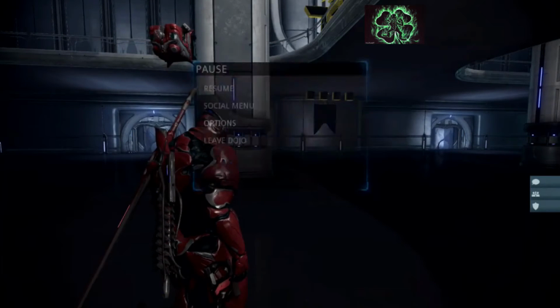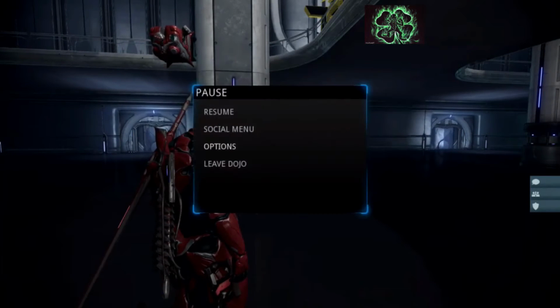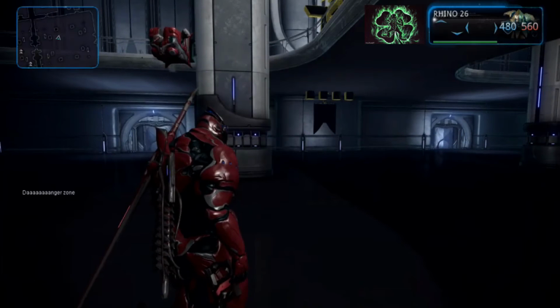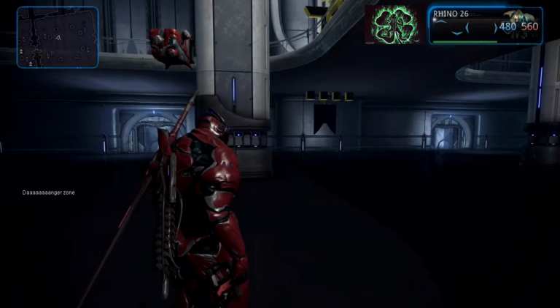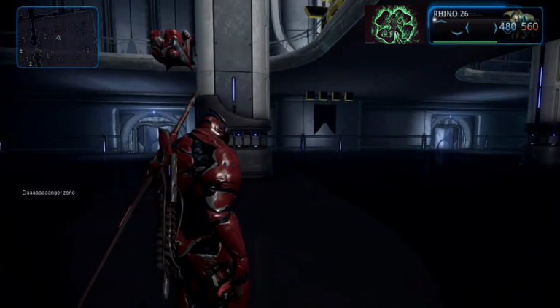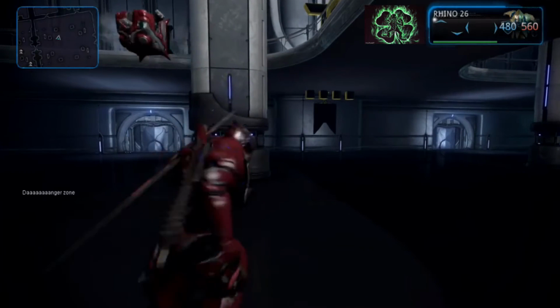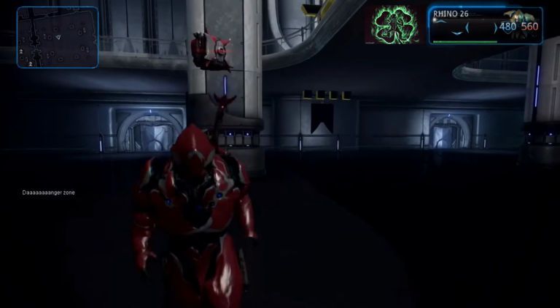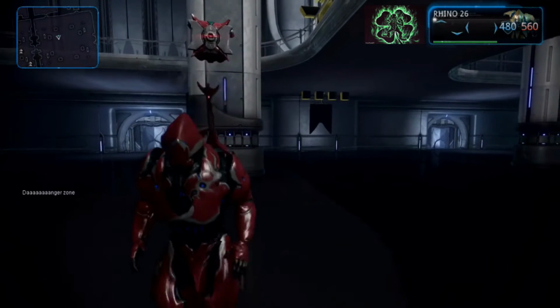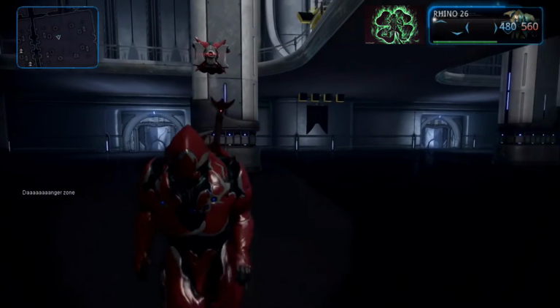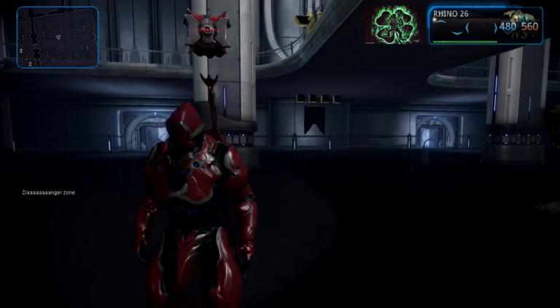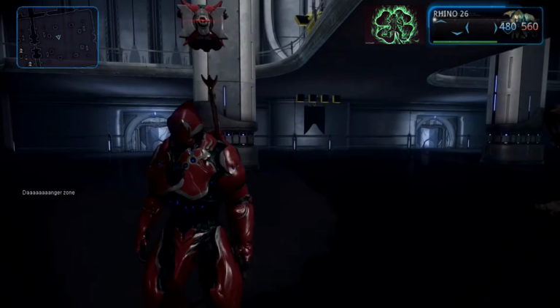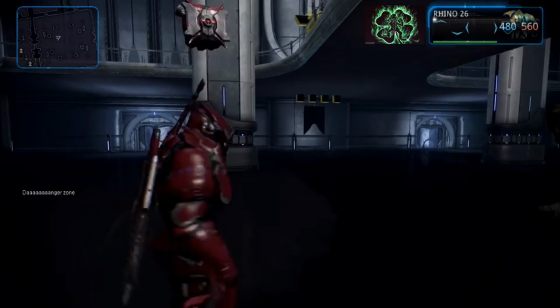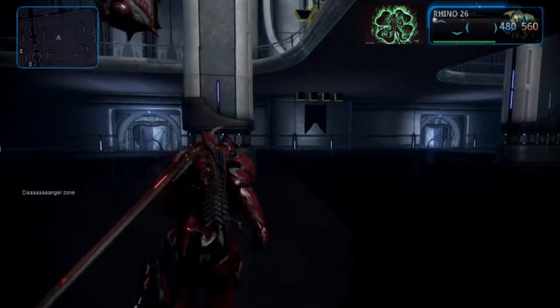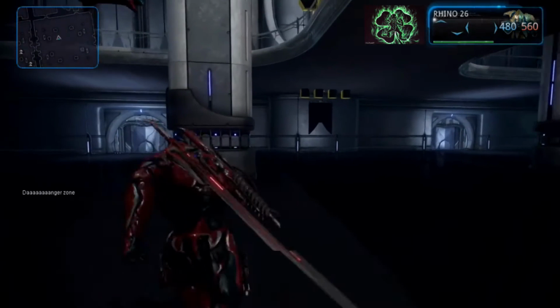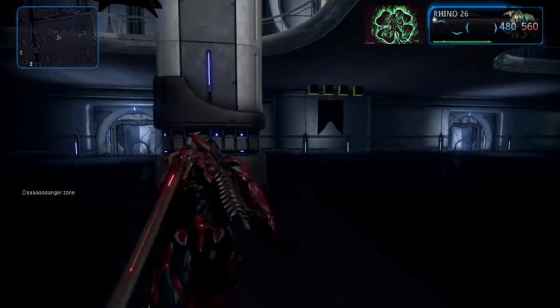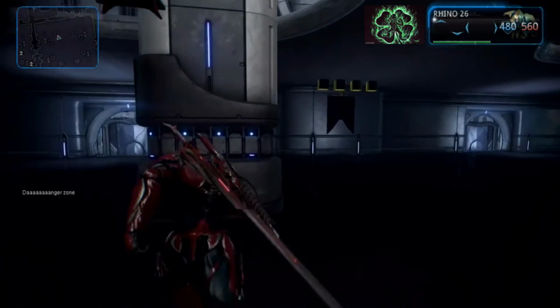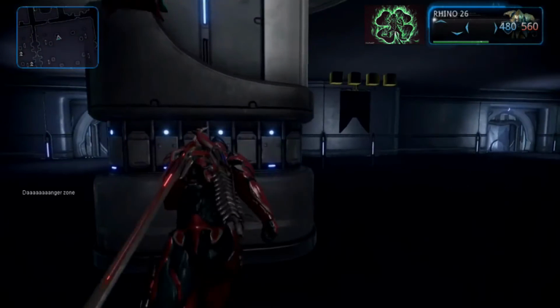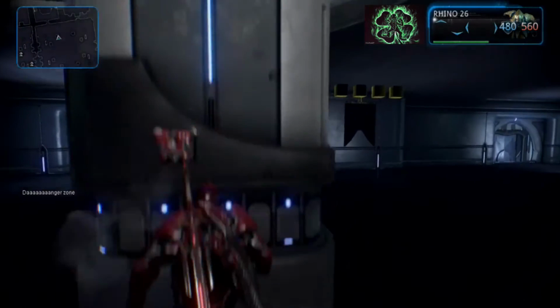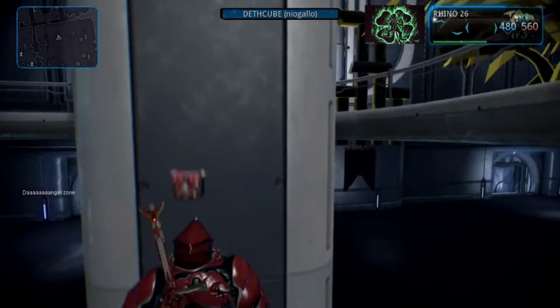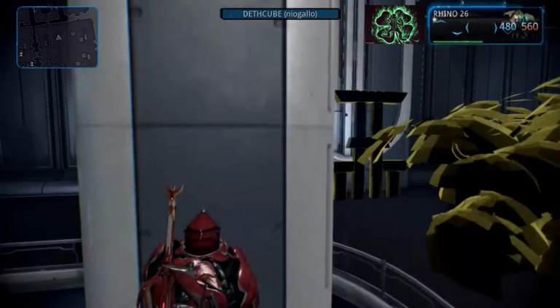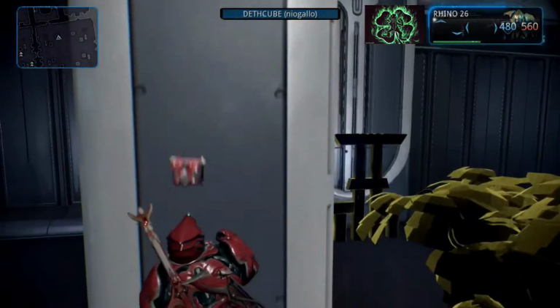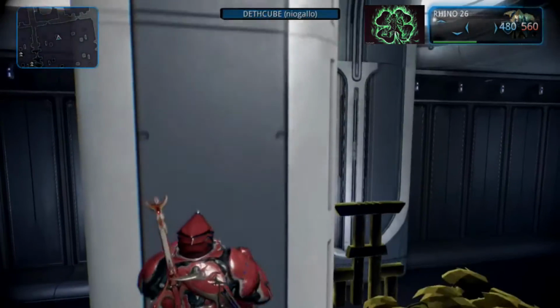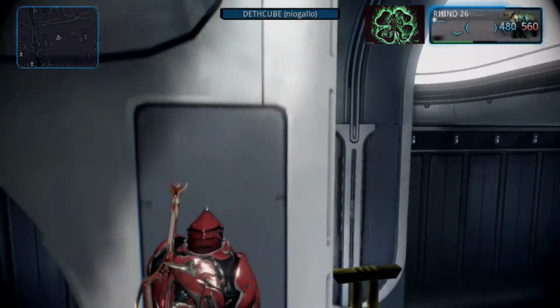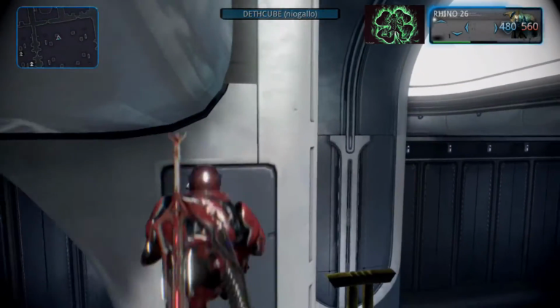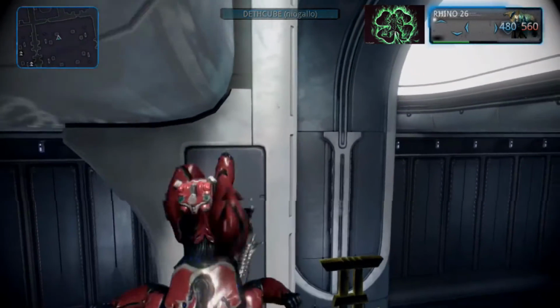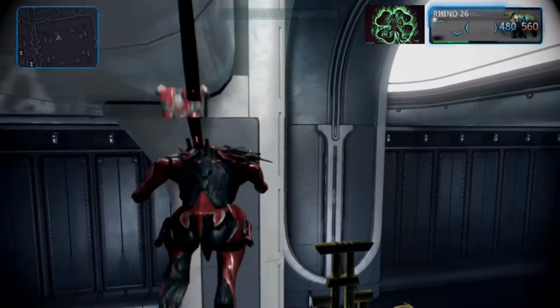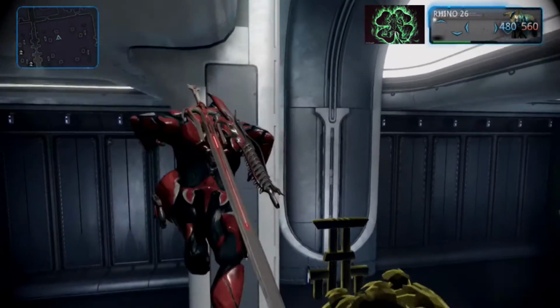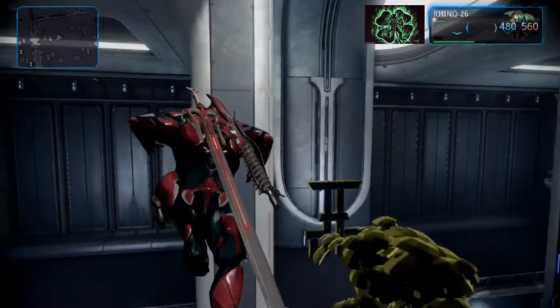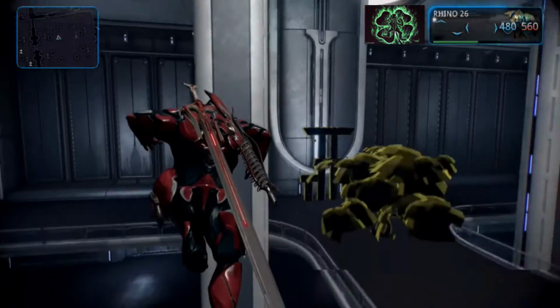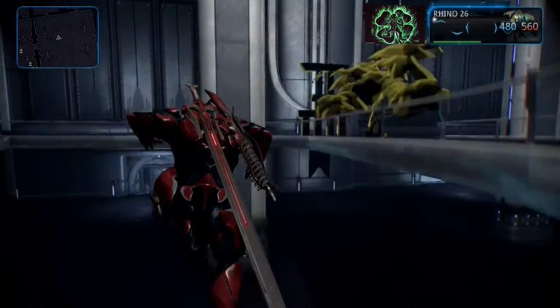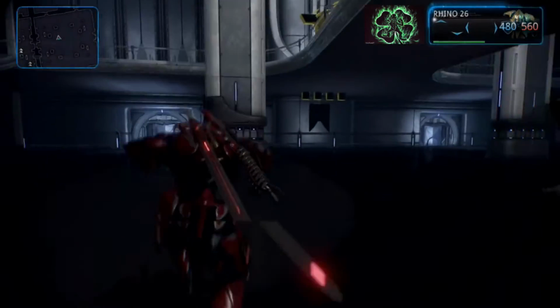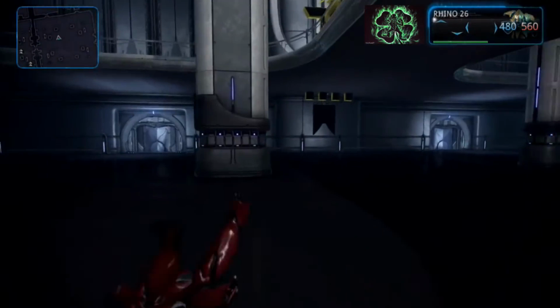Now this time when you run towards the wall and you connect, just keep tapping X and you can run up pretty much any wall at any height. You will just keep on going until you get to the top.